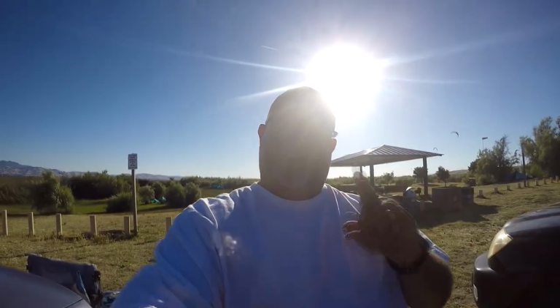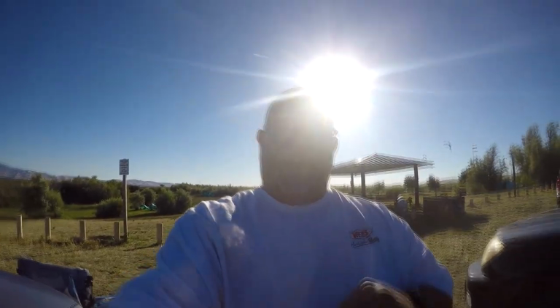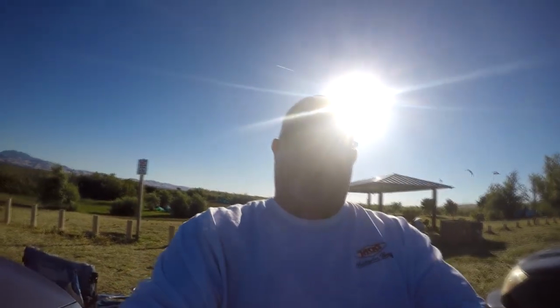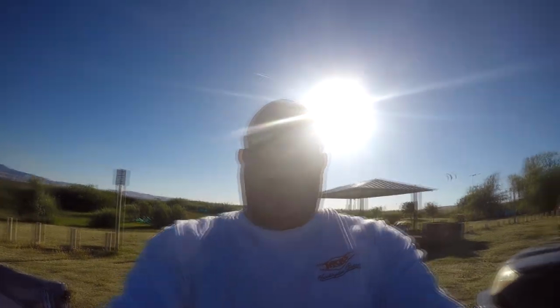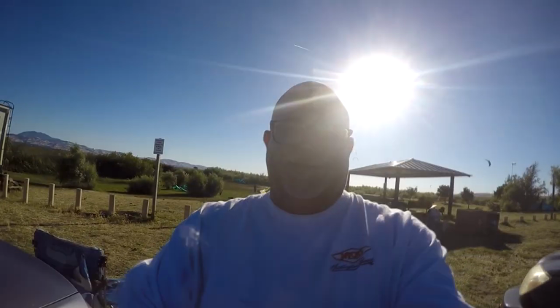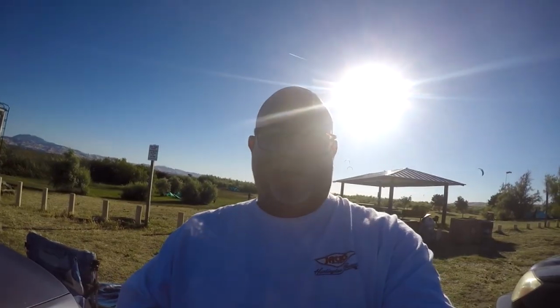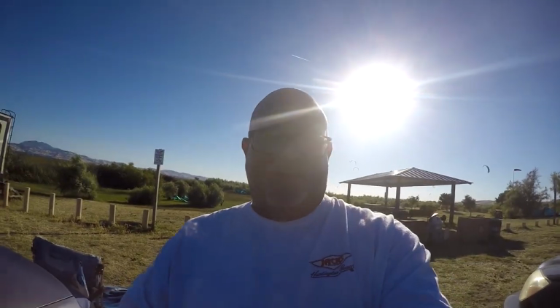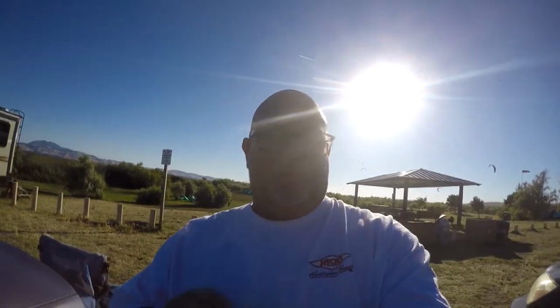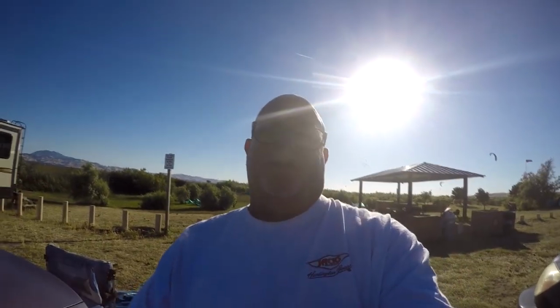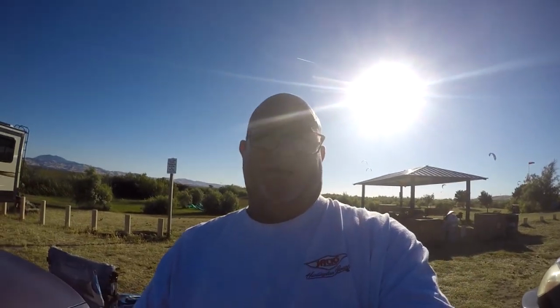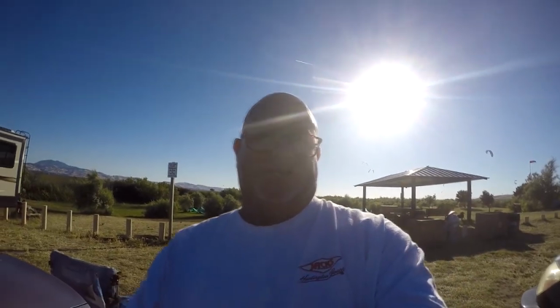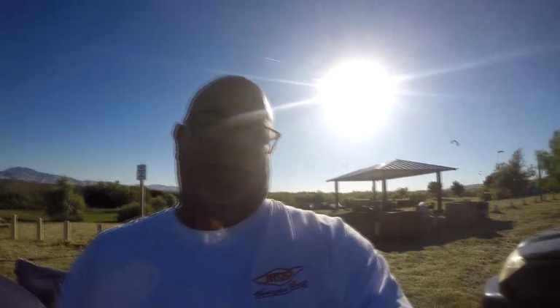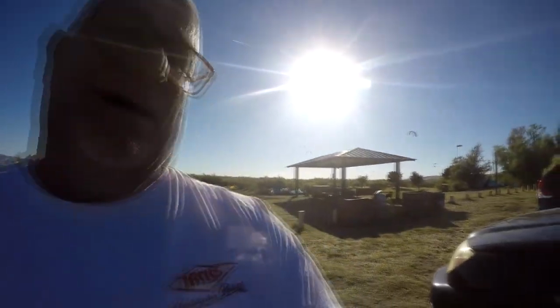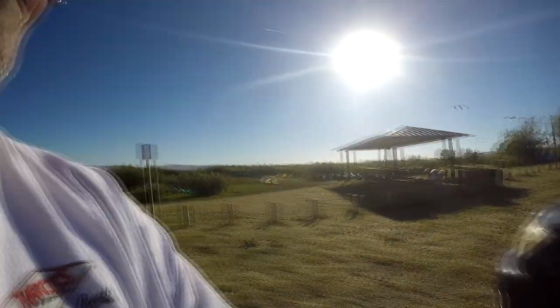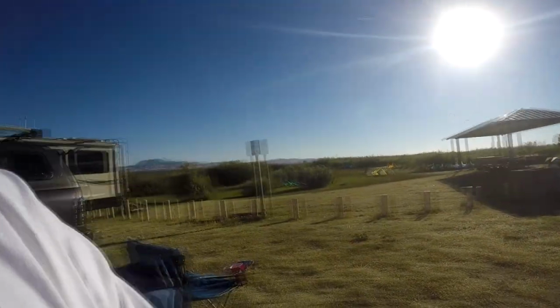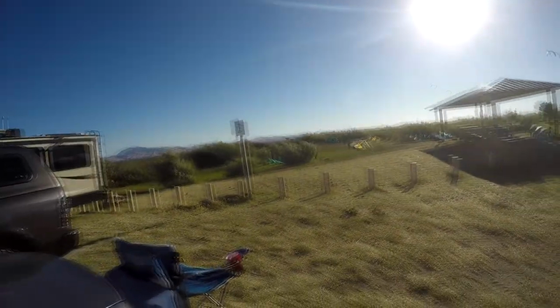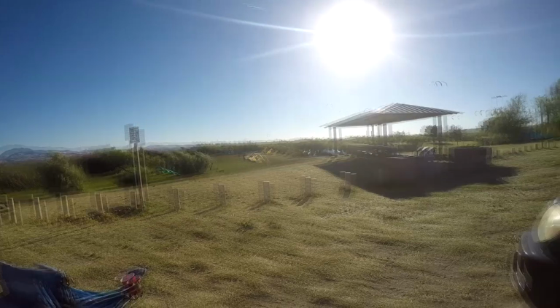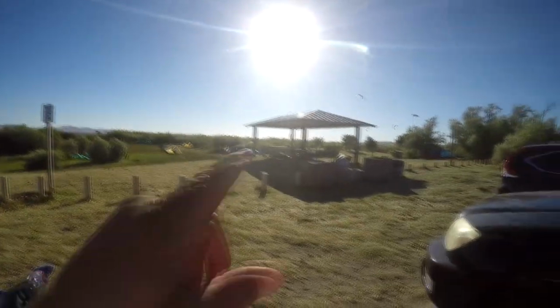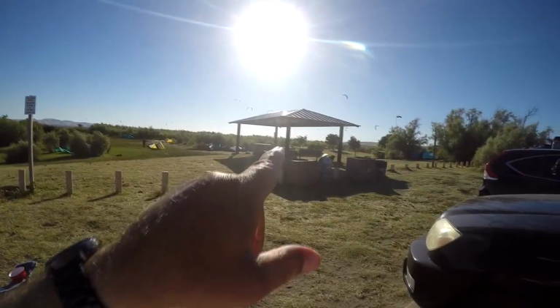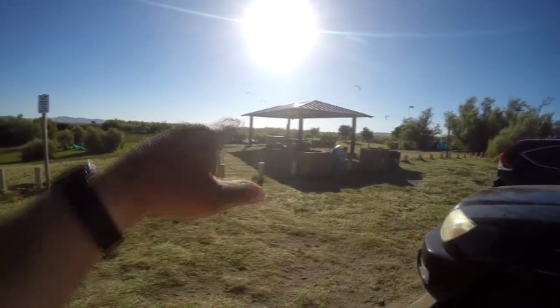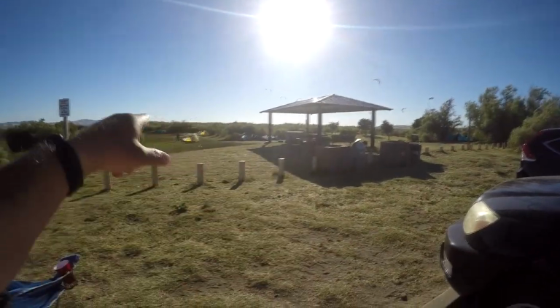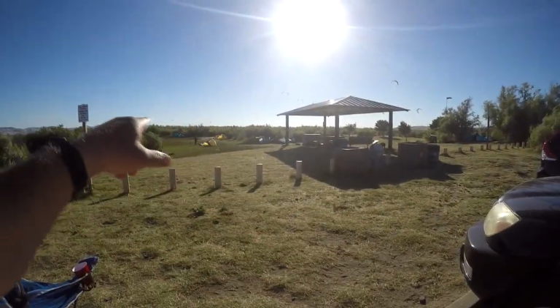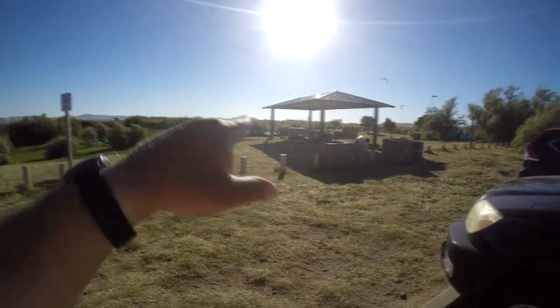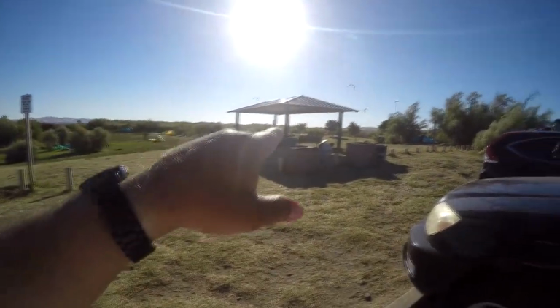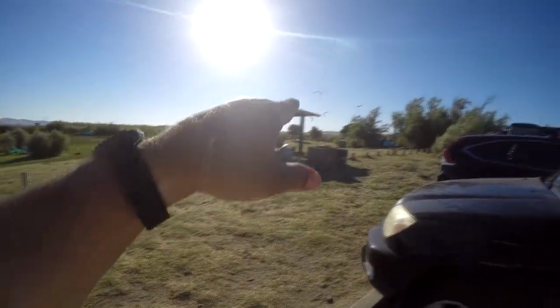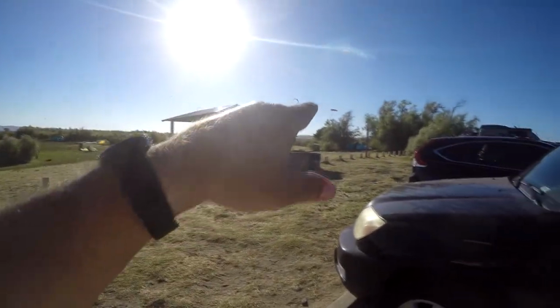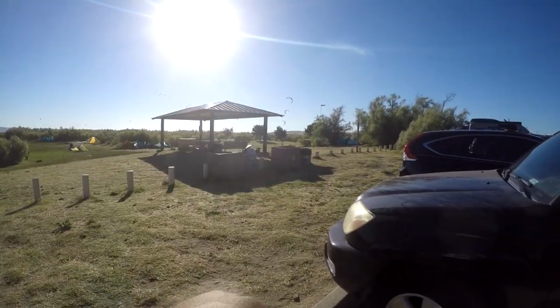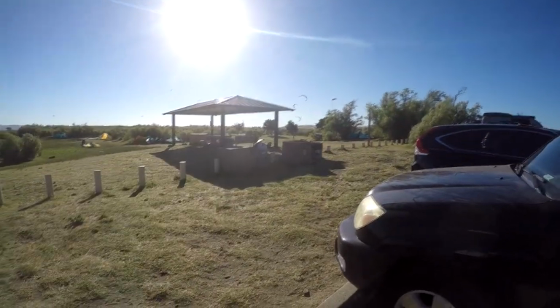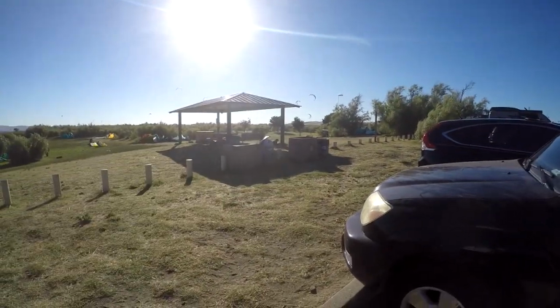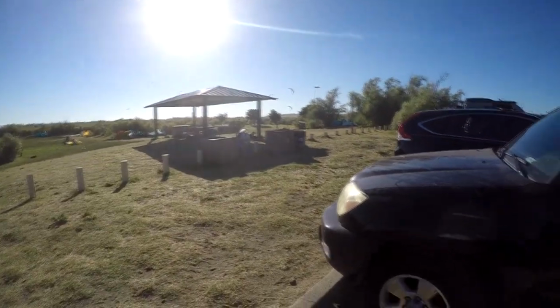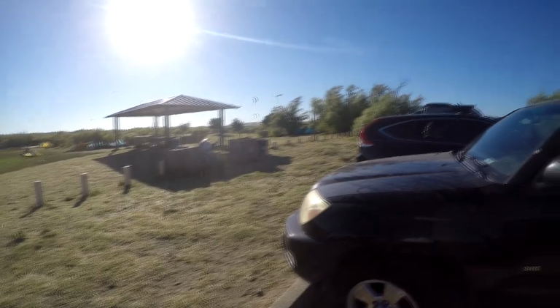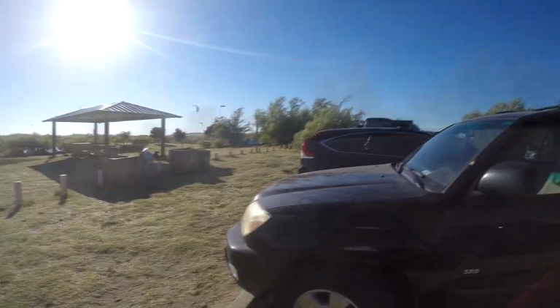Hey hey hey, we're here at Sherman Island, a really cool place. Super windy, oh my gosh. We're right by the kite launch area right here. We're going to take a little walk down to the beach and take a look at it.